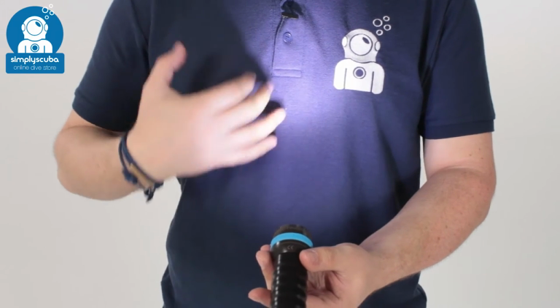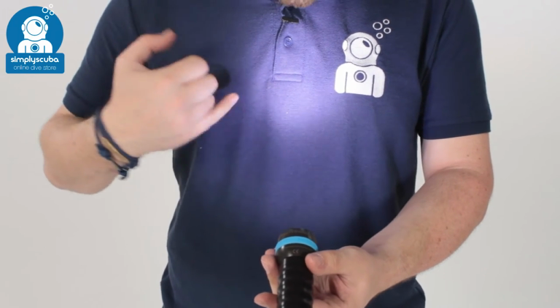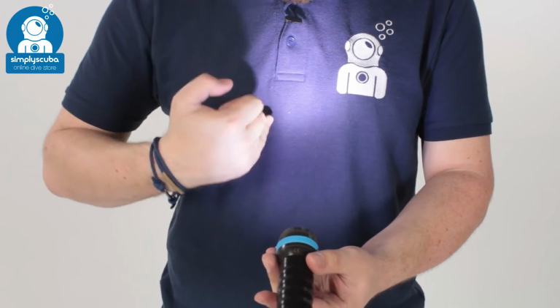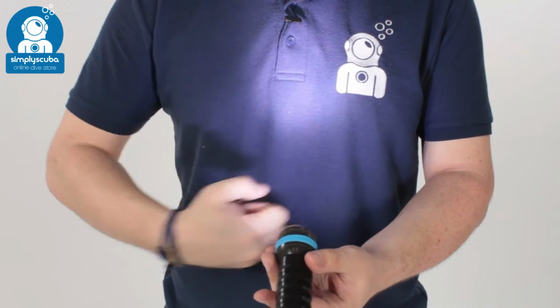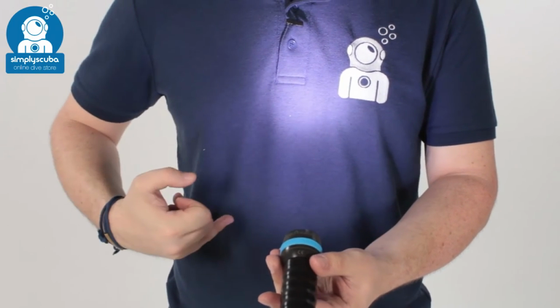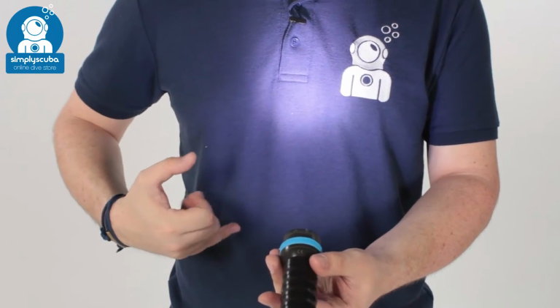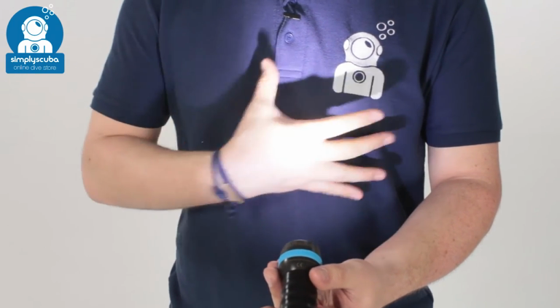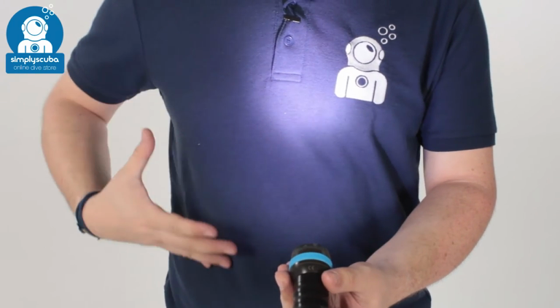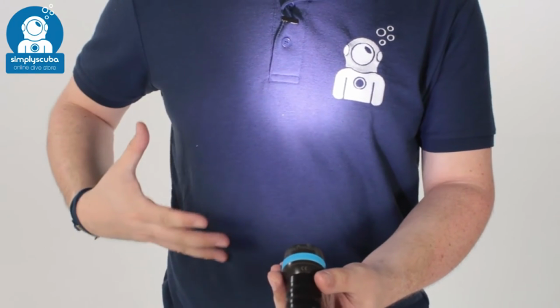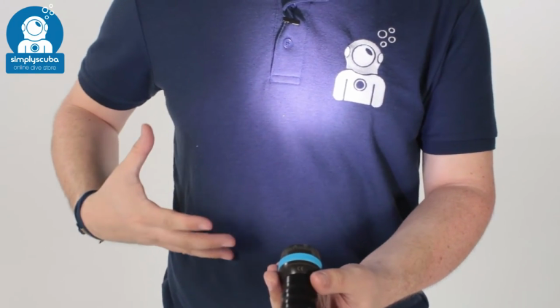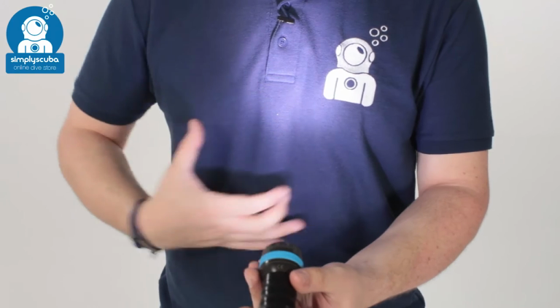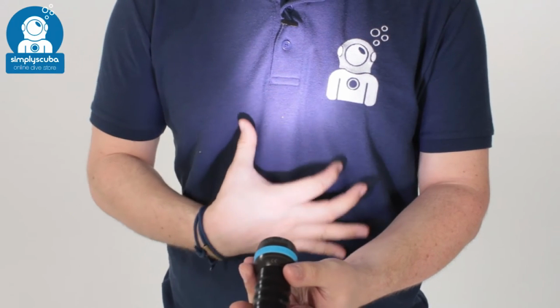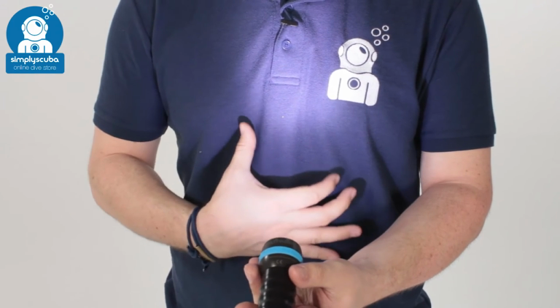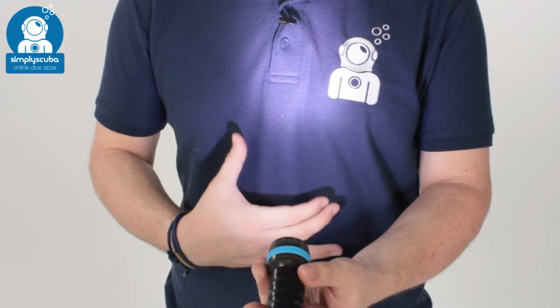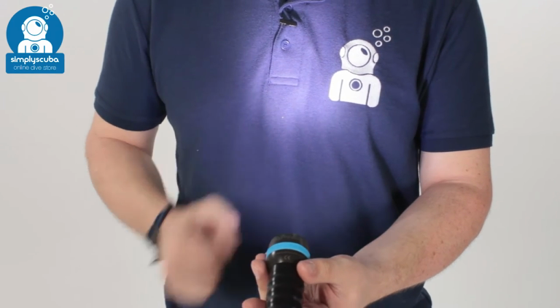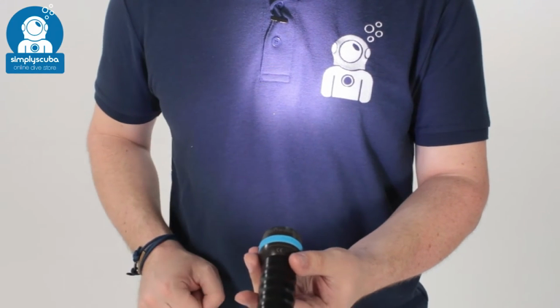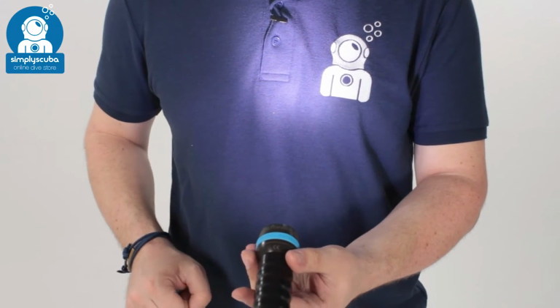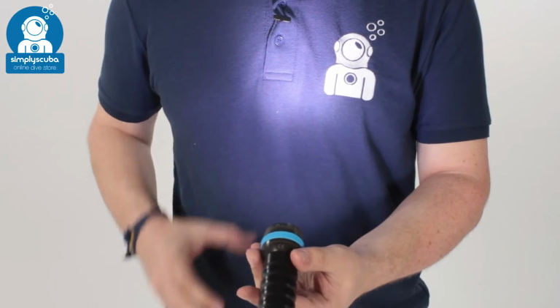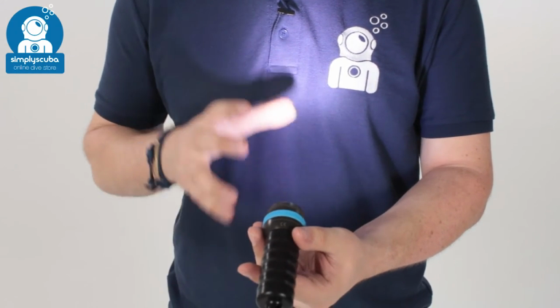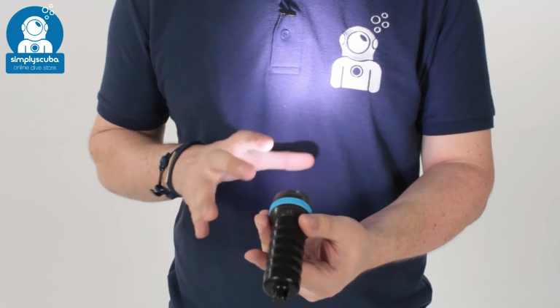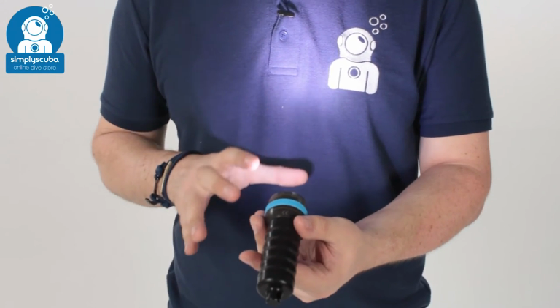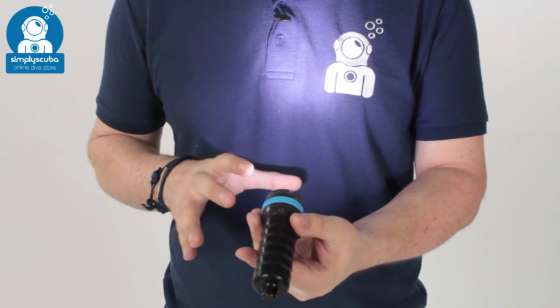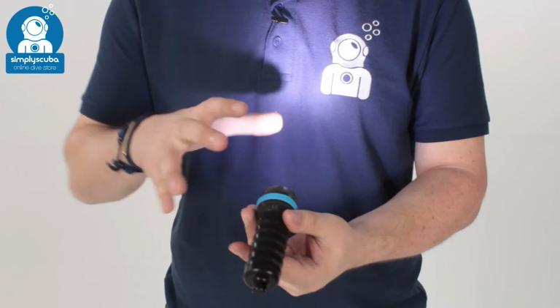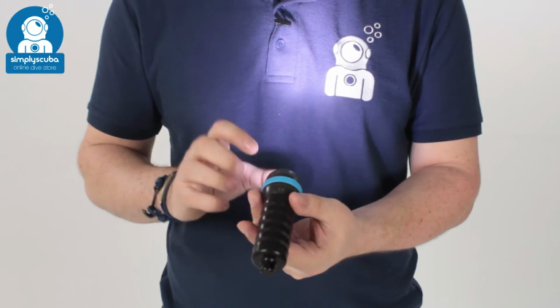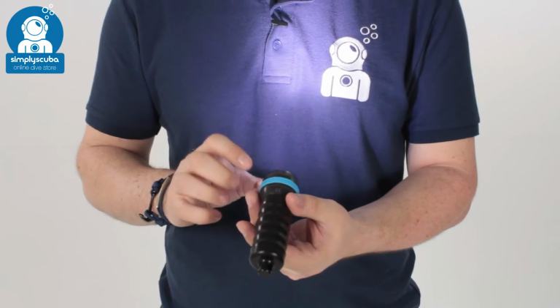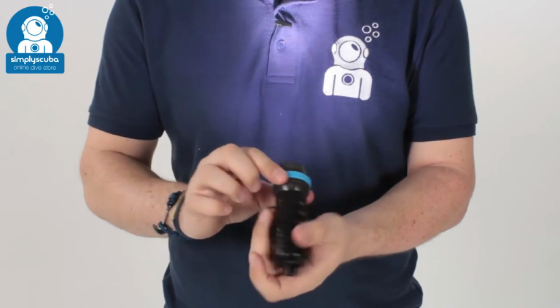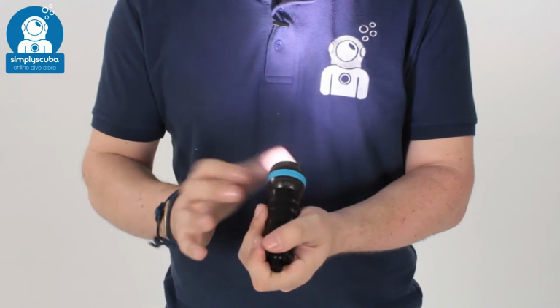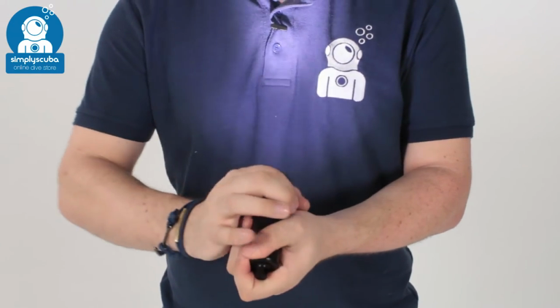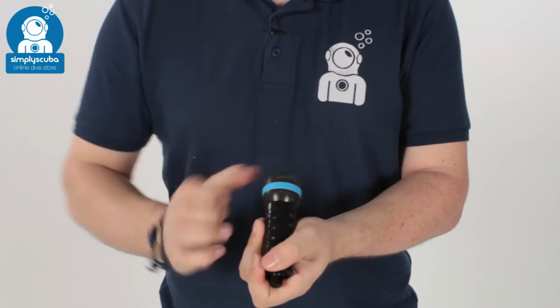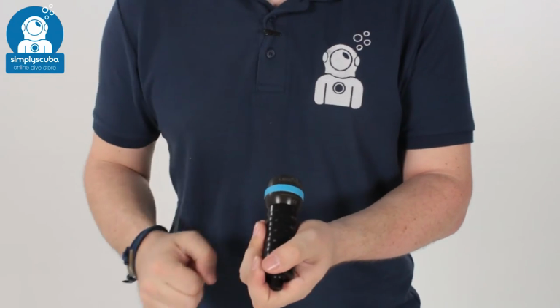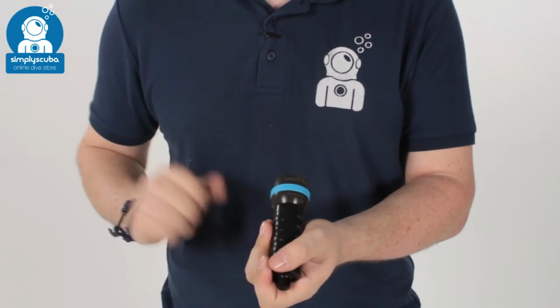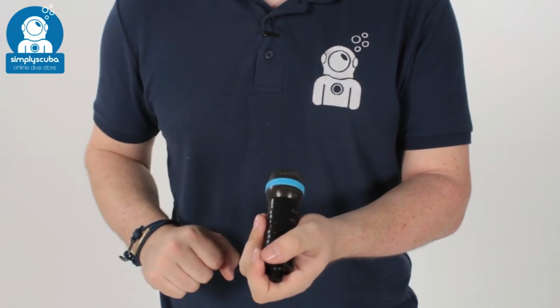You've also got no hard edges. It's going to light up an entire scene, but it can focus on one specific point as well. This is a great powerful little backup torch — nice and compact. Turning it off, just turn the head and it's off.